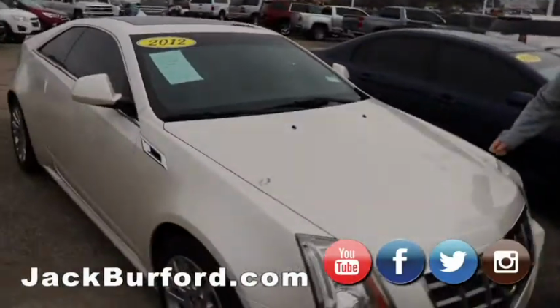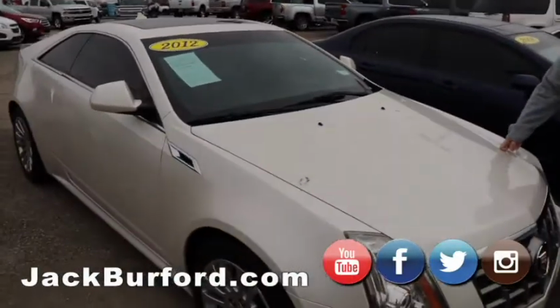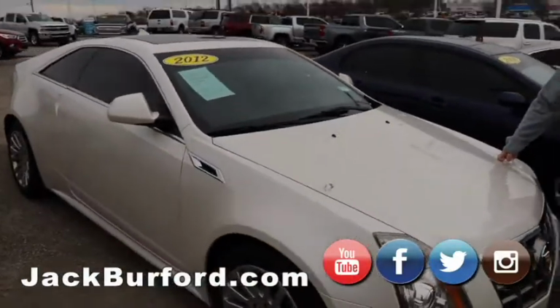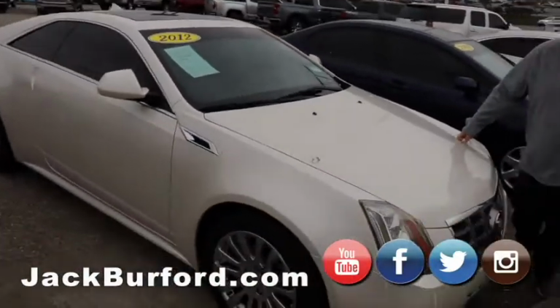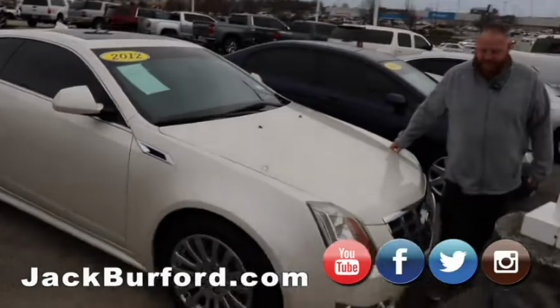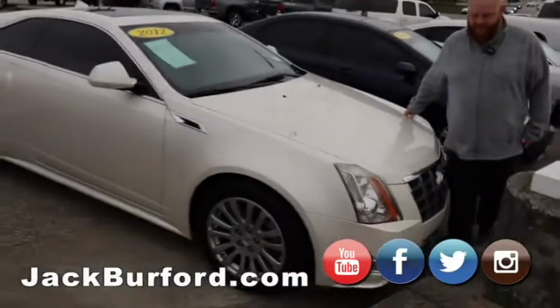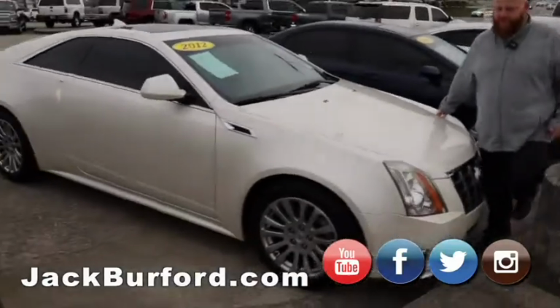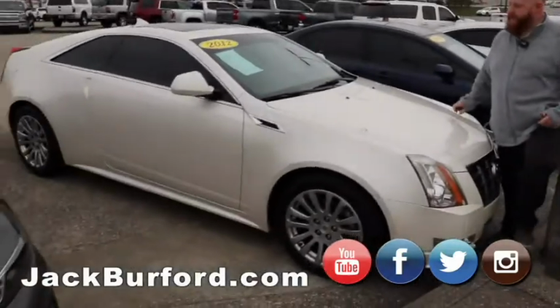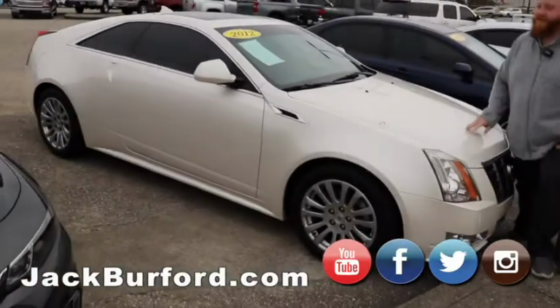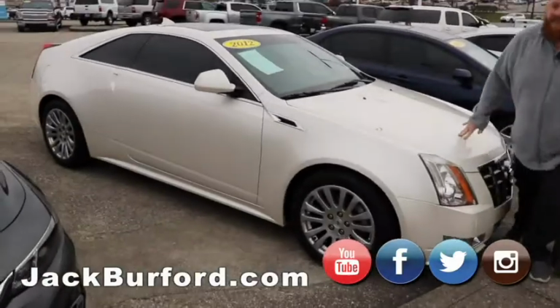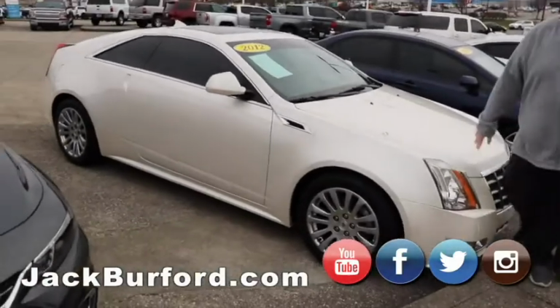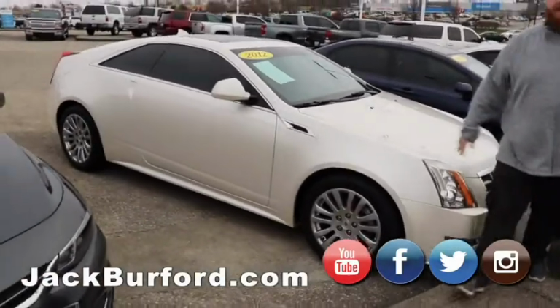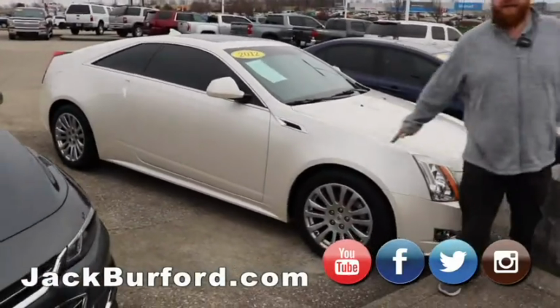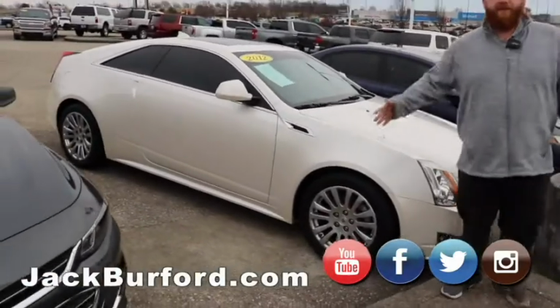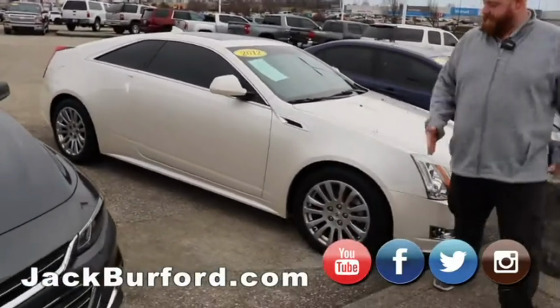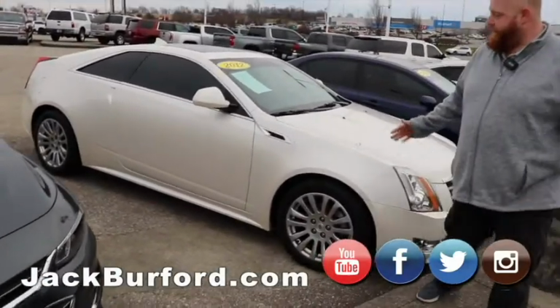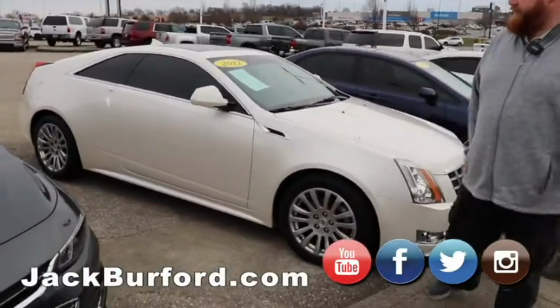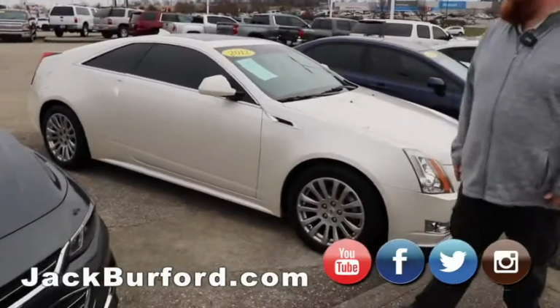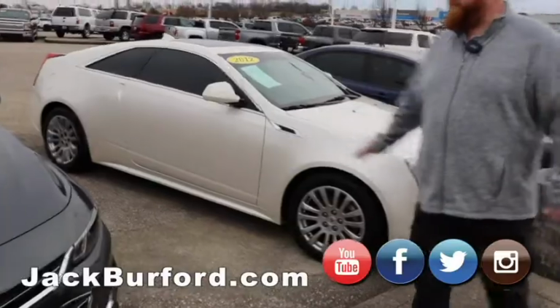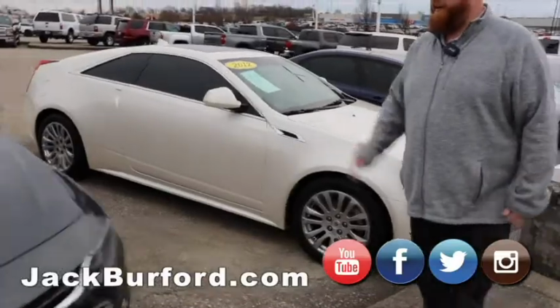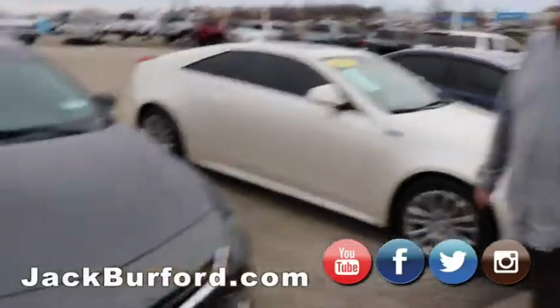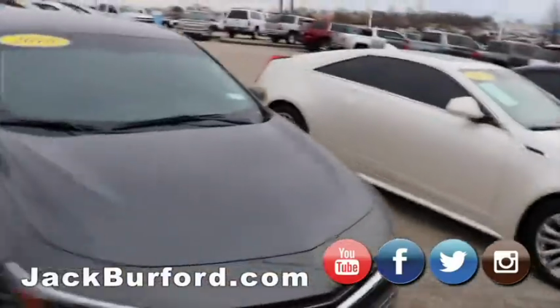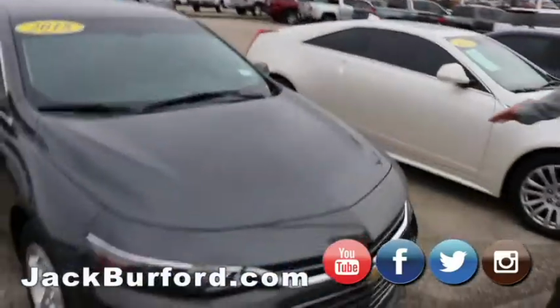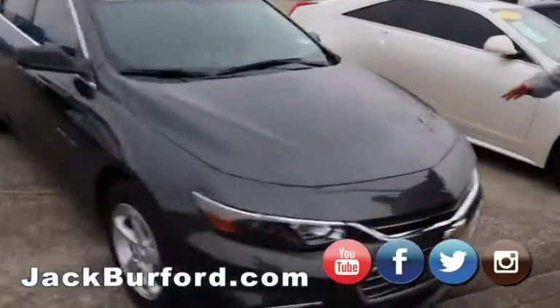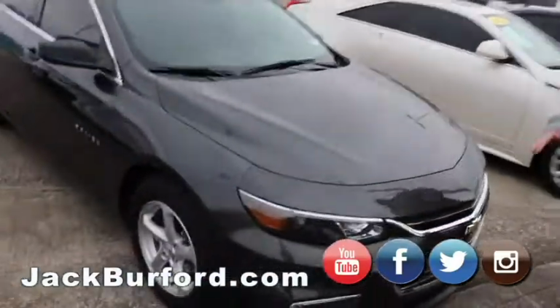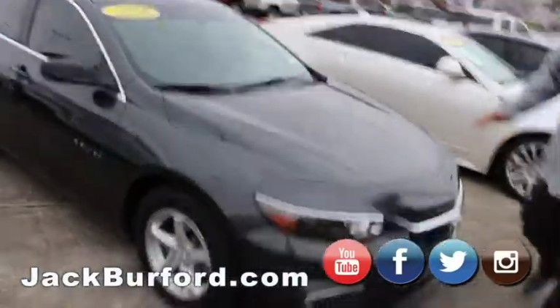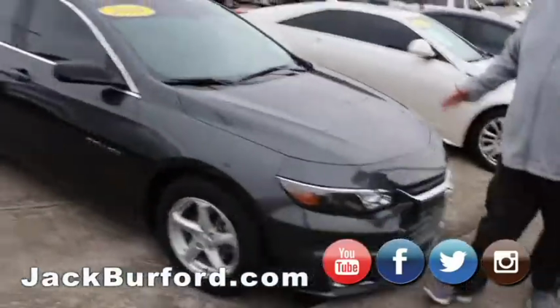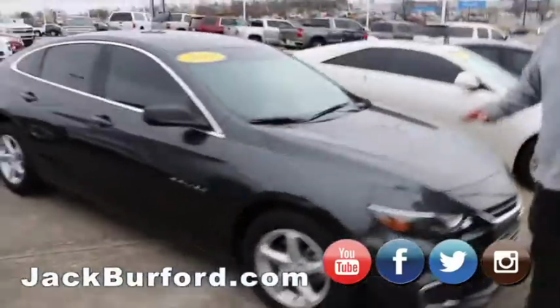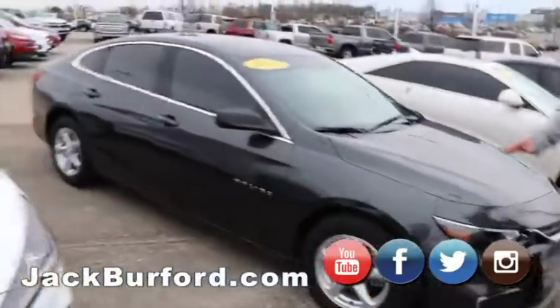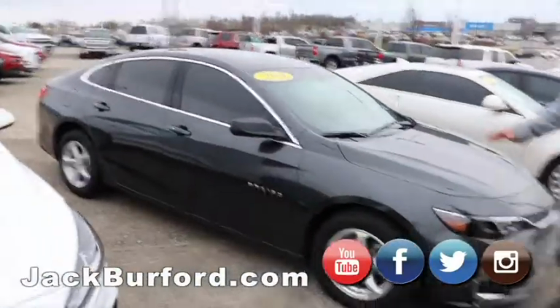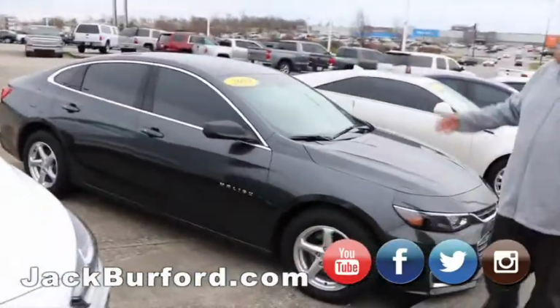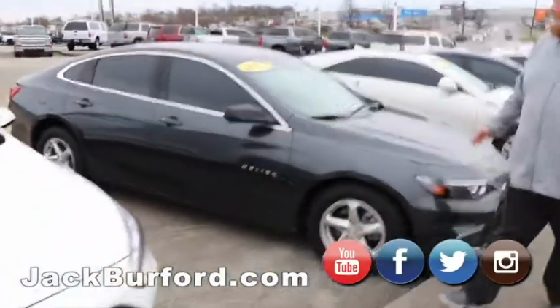We took this one in — CTS4 Cadillac, 2012 model. 40,000 miles. Great car. And then a 2008 Malibu in gray. I like this one — sharp, tinted windows.